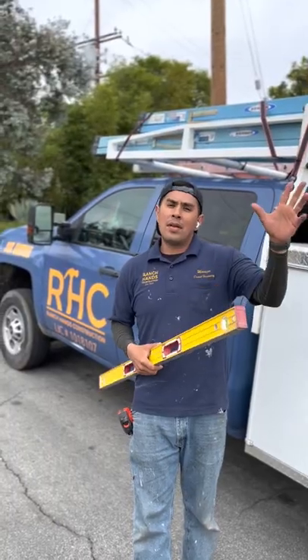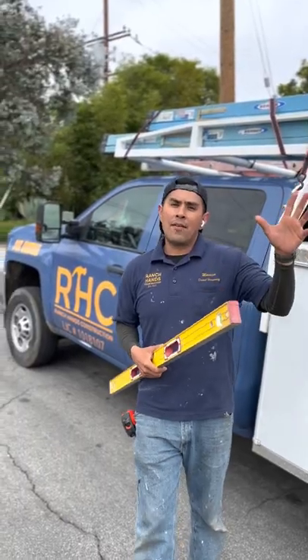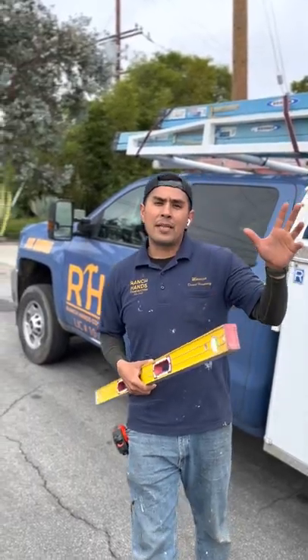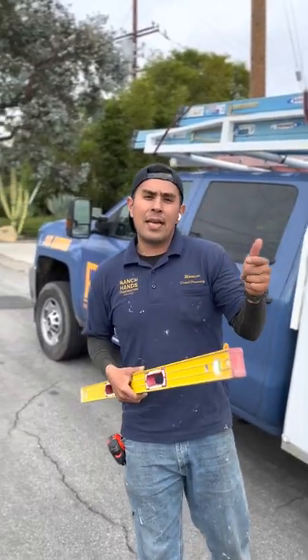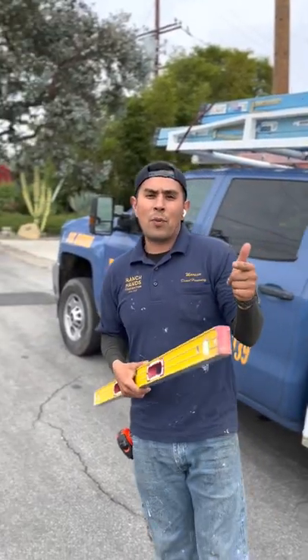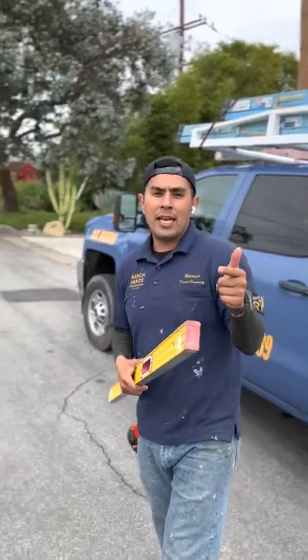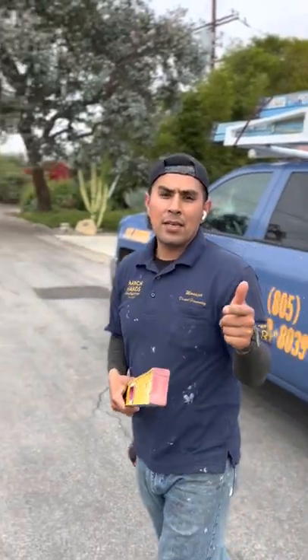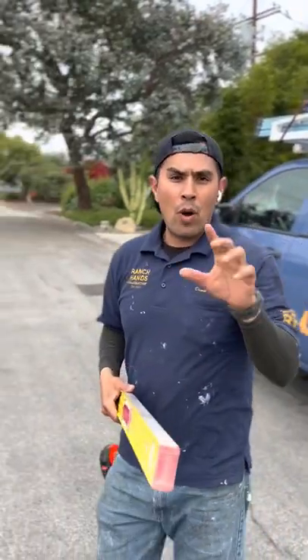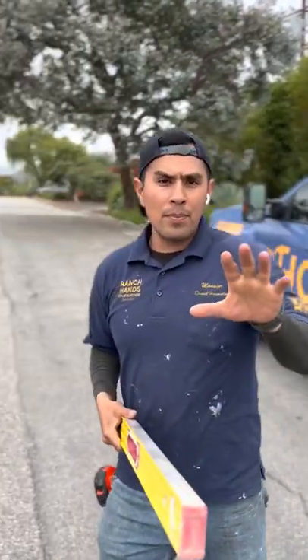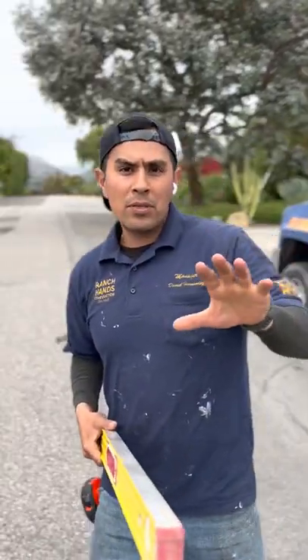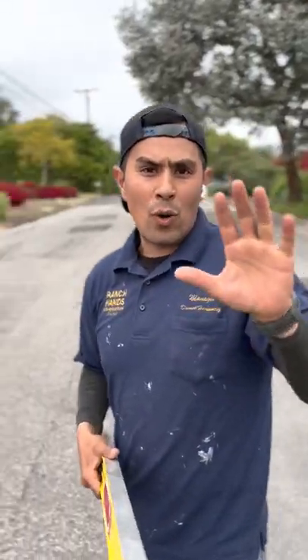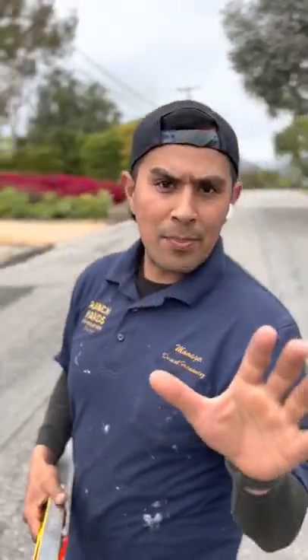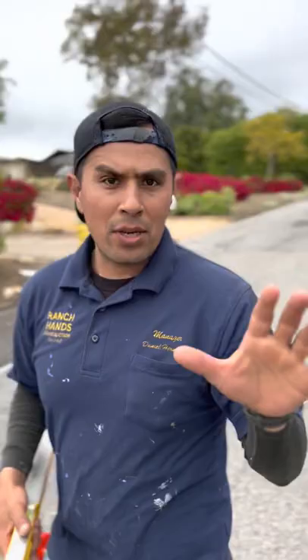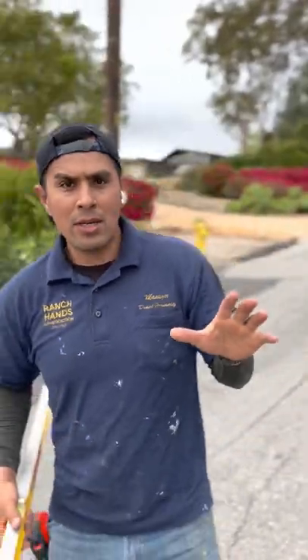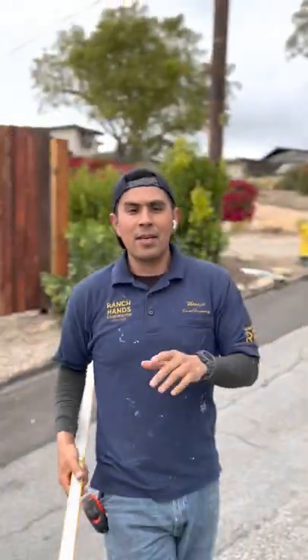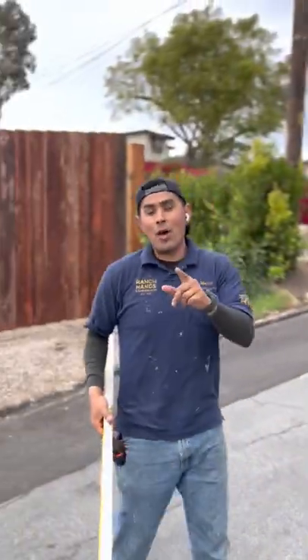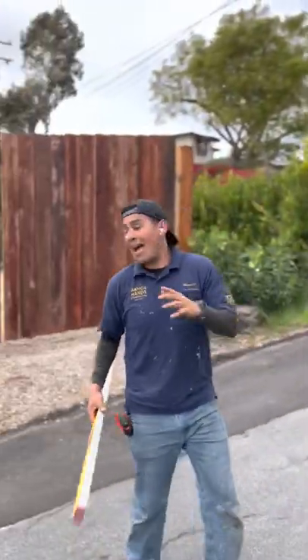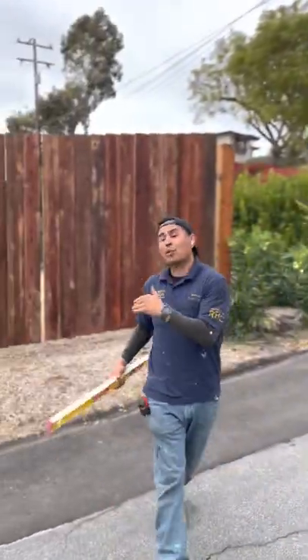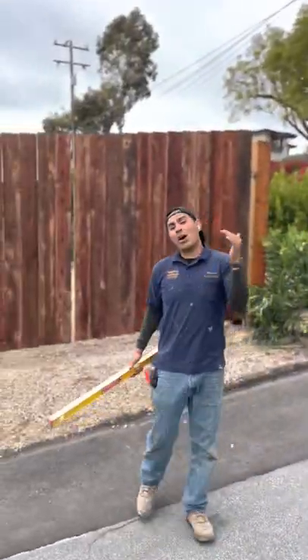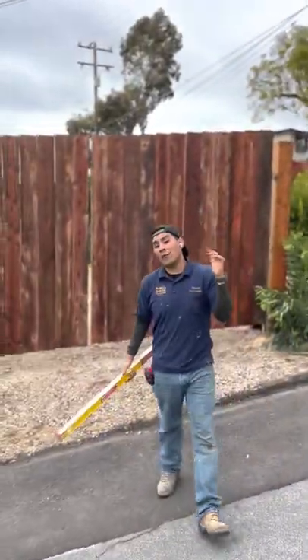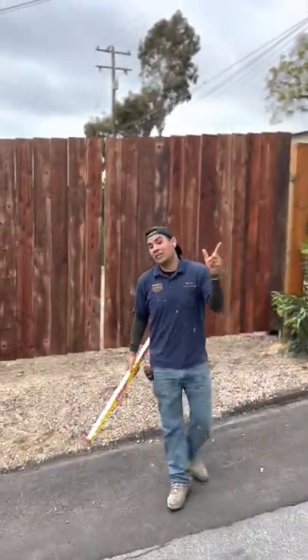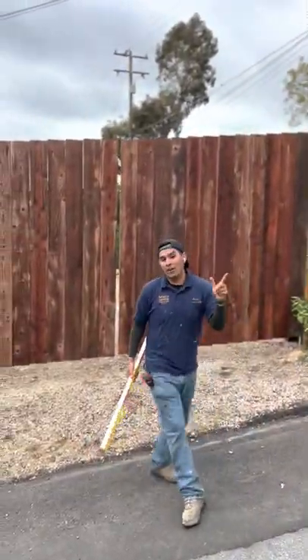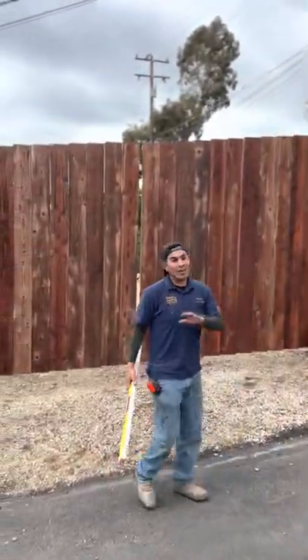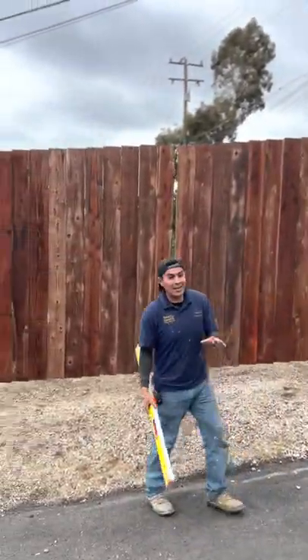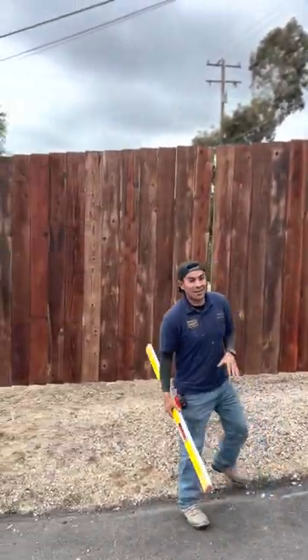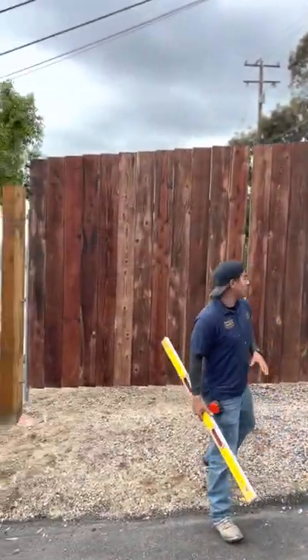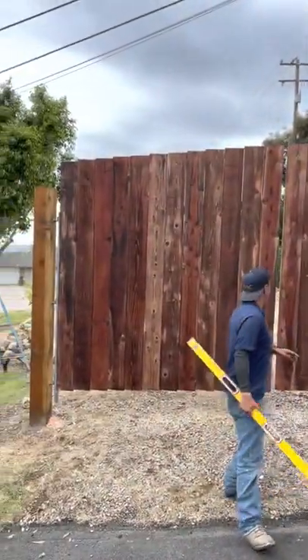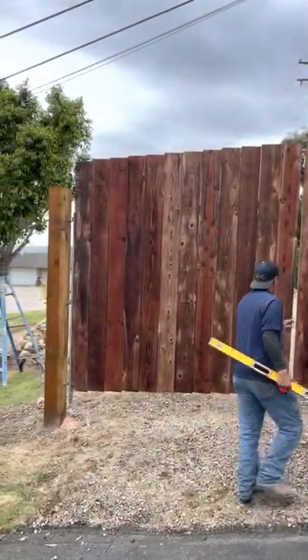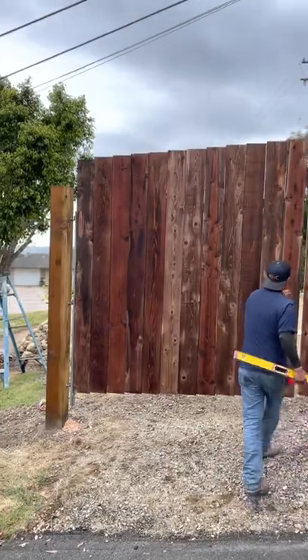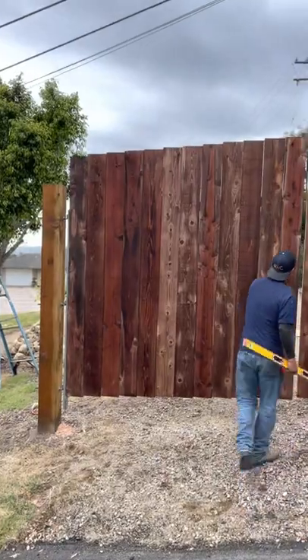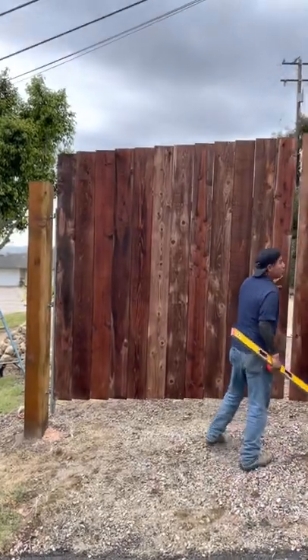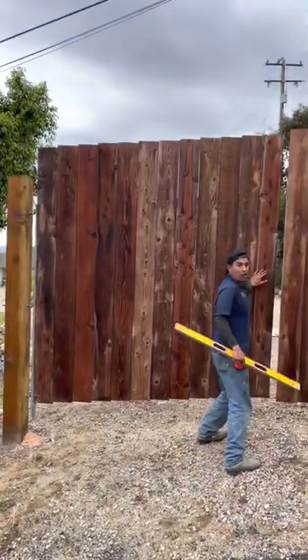Hey everybody, this is Daniel with Ranch Hands. Welcome to Jurassic Park. Now we have this really tall eight foot fence — not letting in dinosaurs — but Ranch Hands, we do it all.